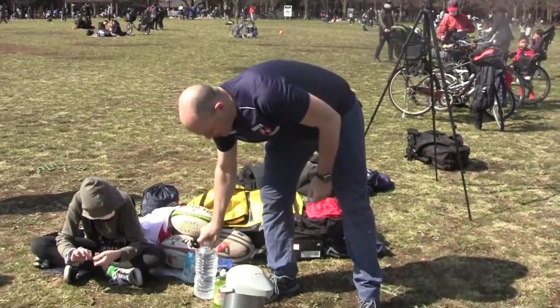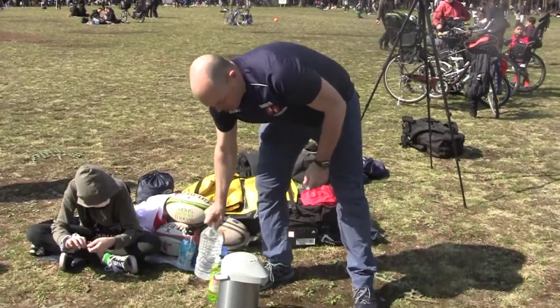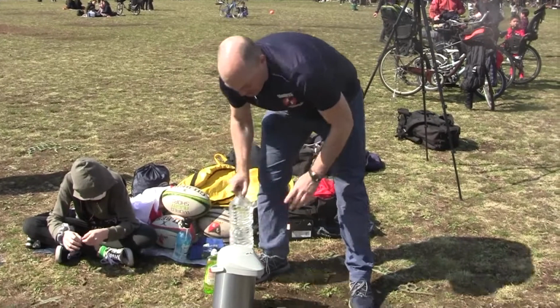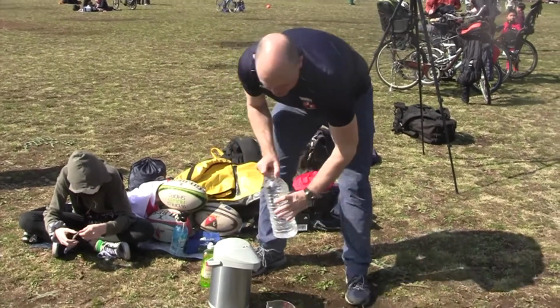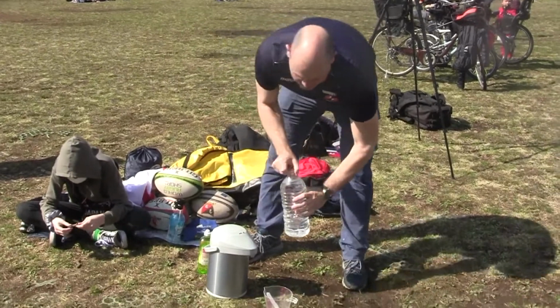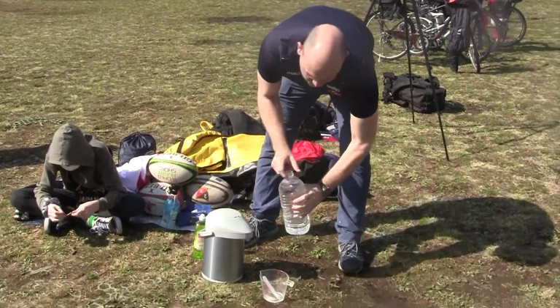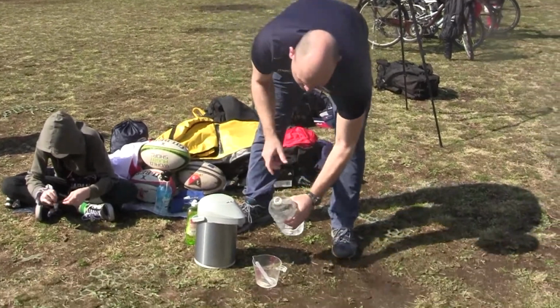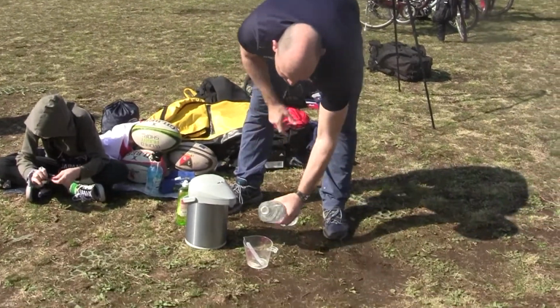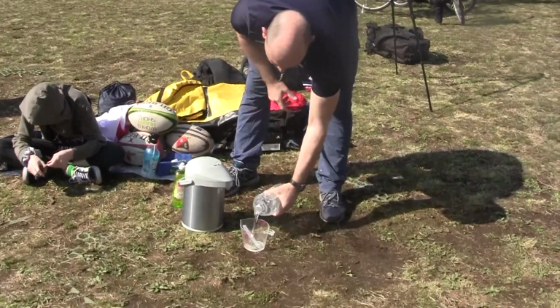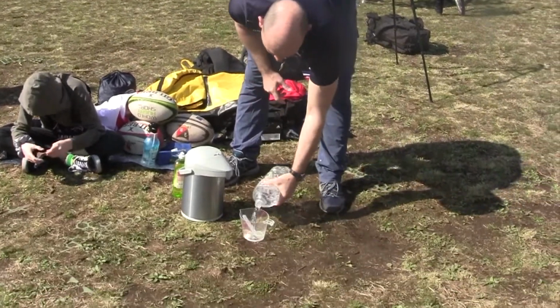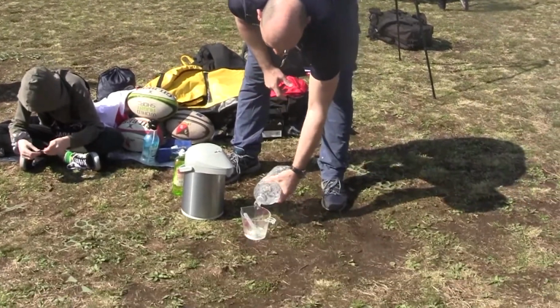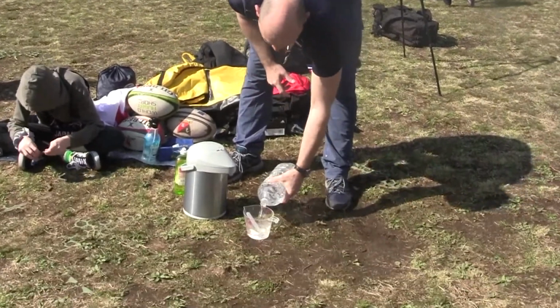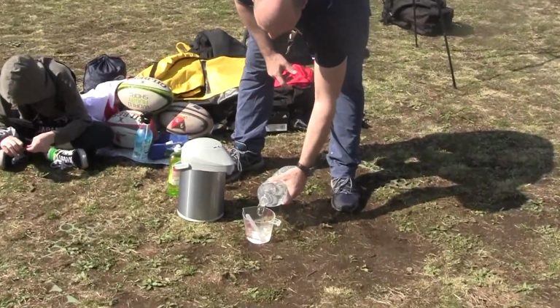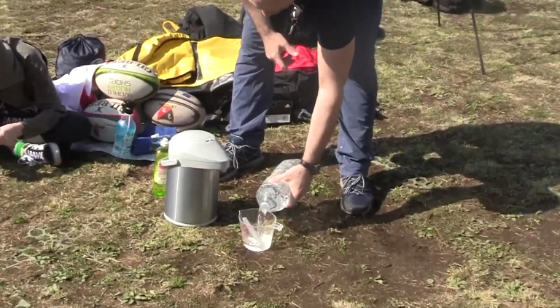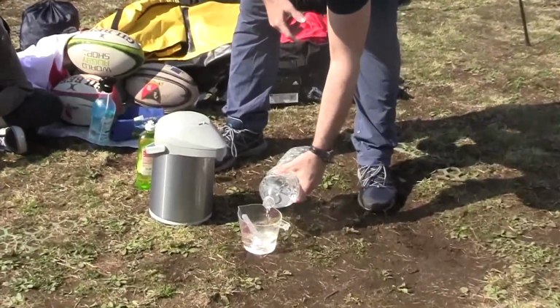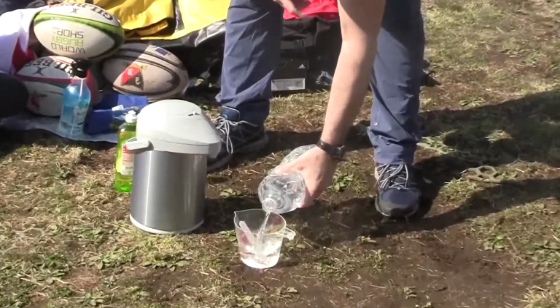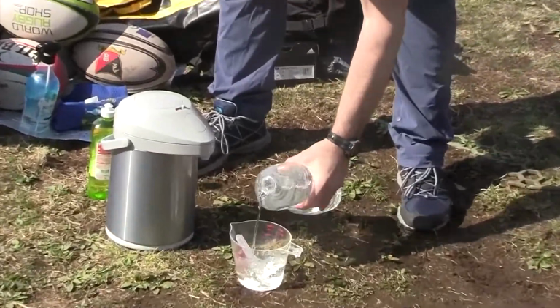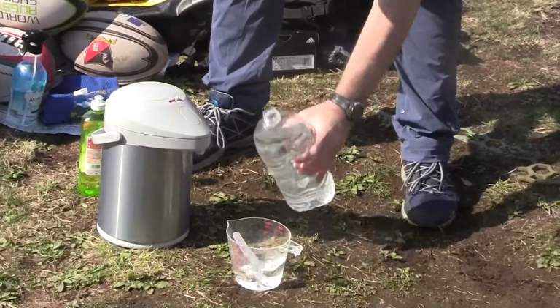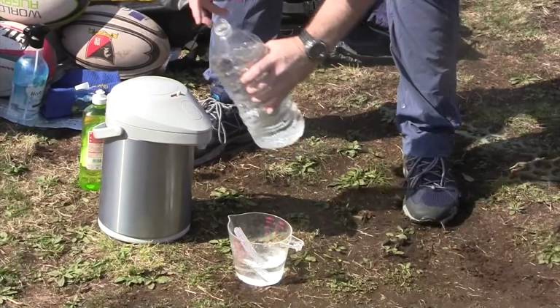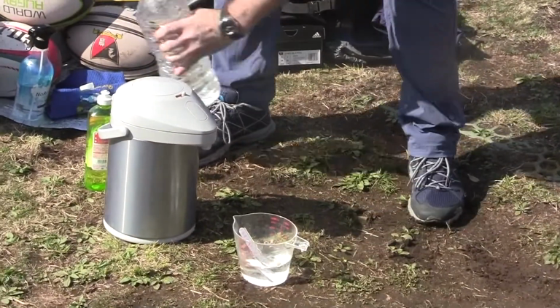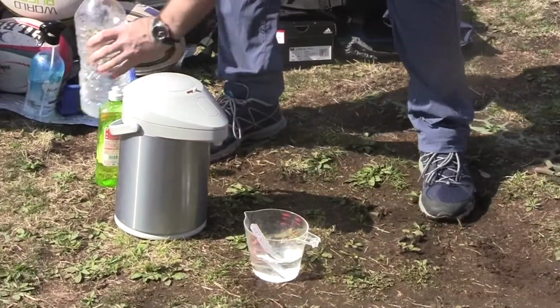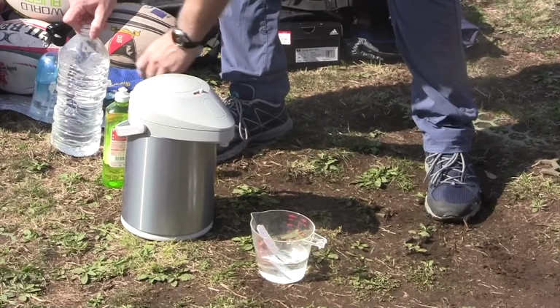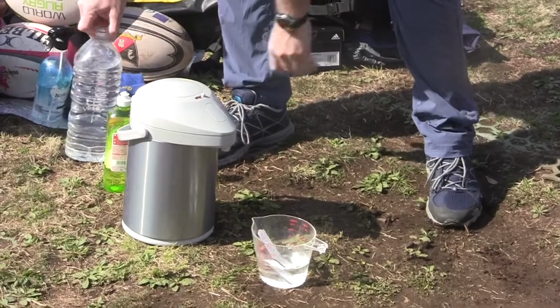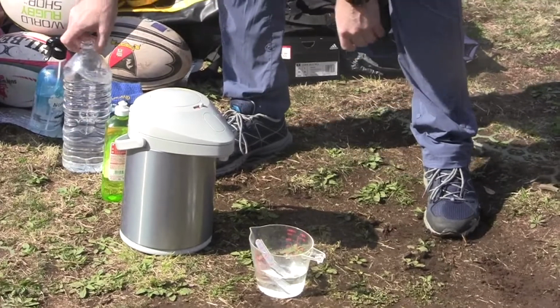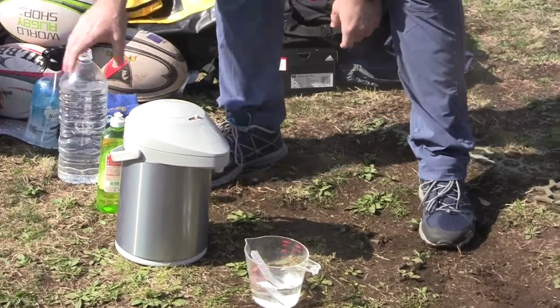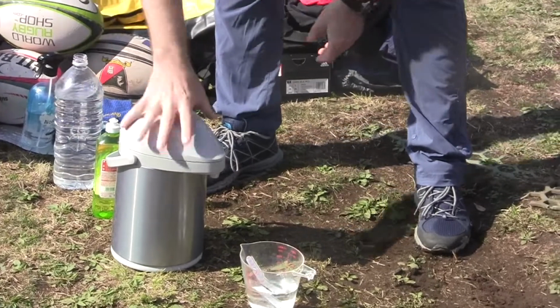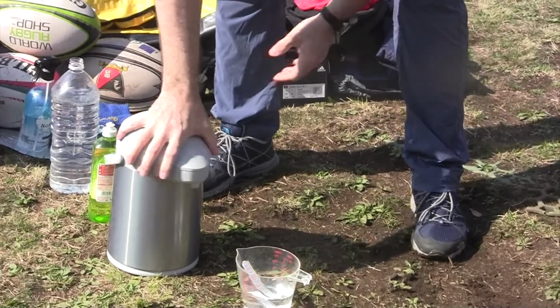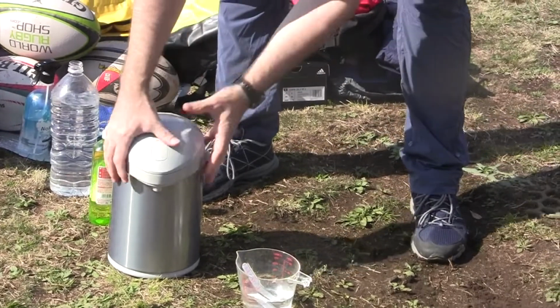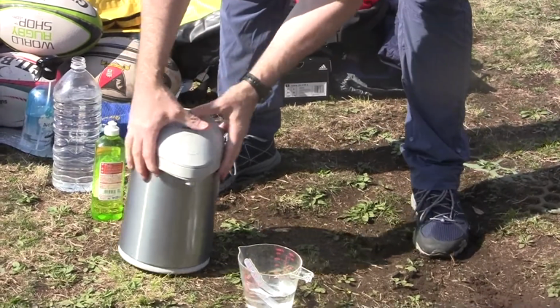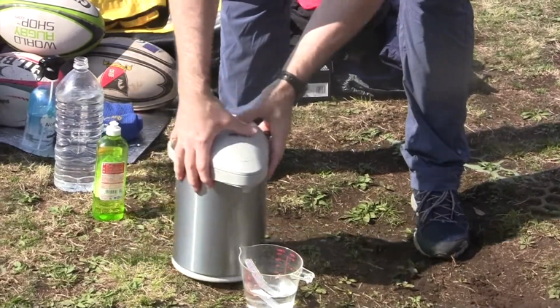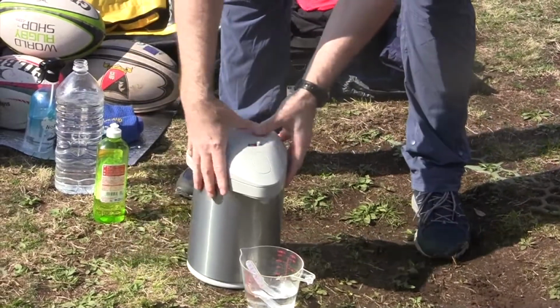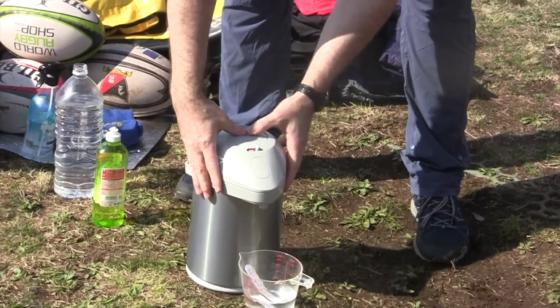We've got cold water, hot water, and soap. We'll put the three together and hopefully have some clean hands from the kids.